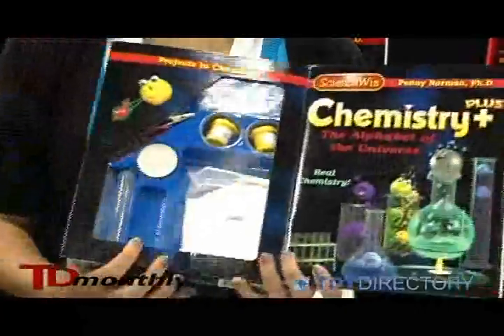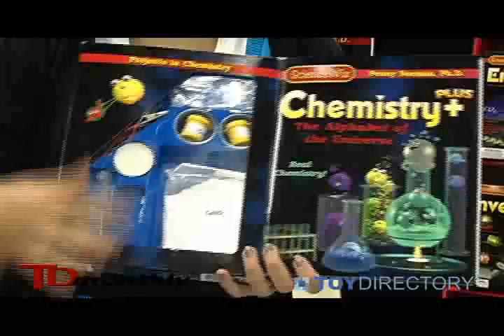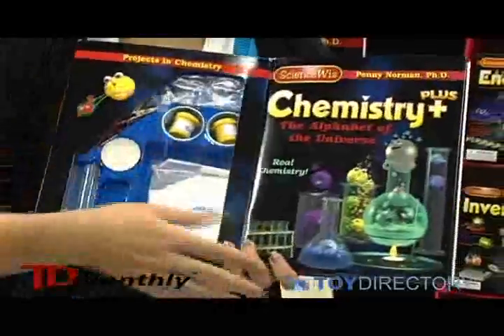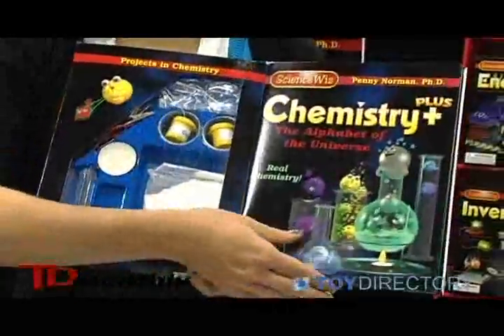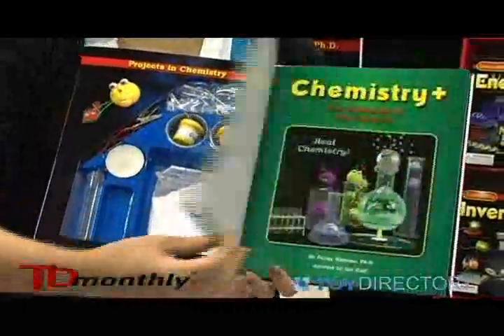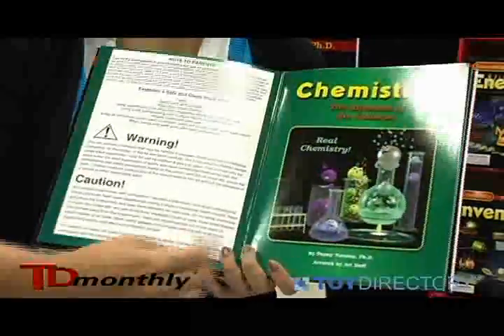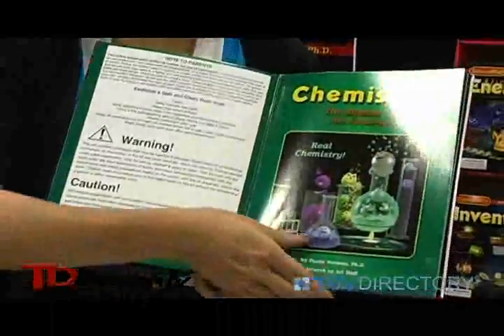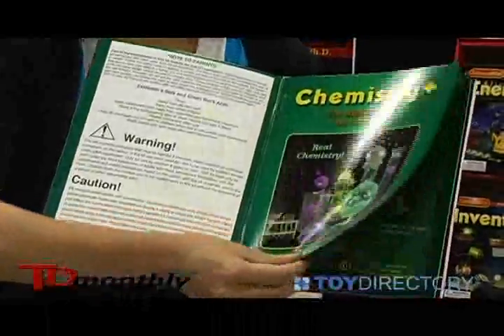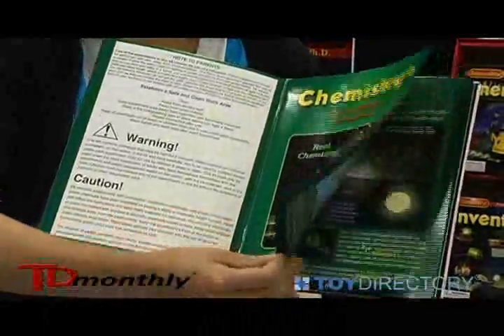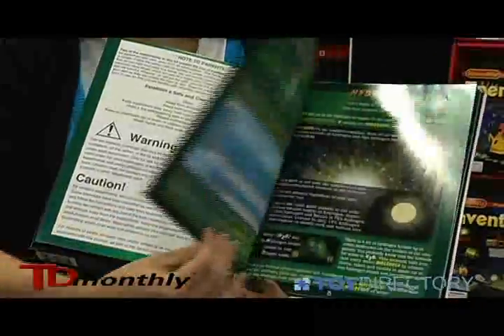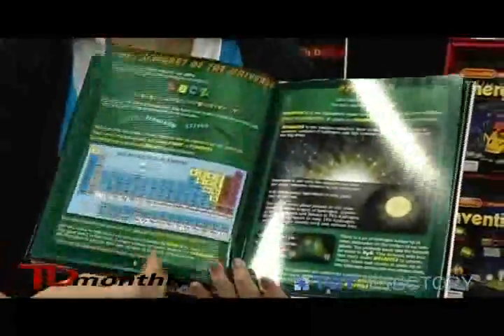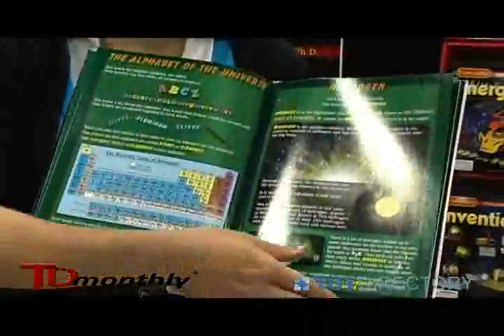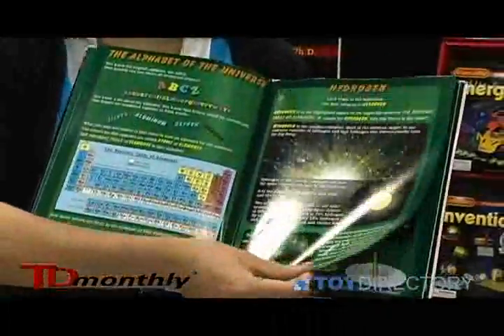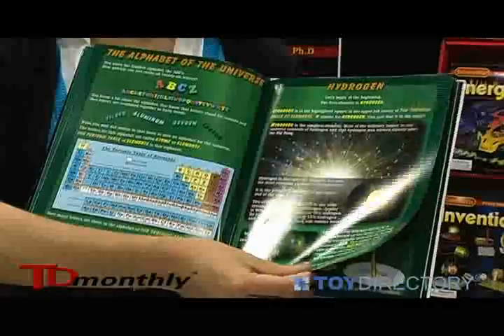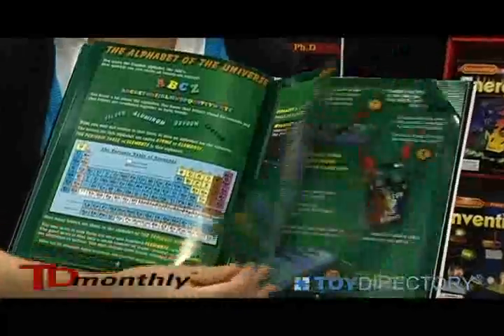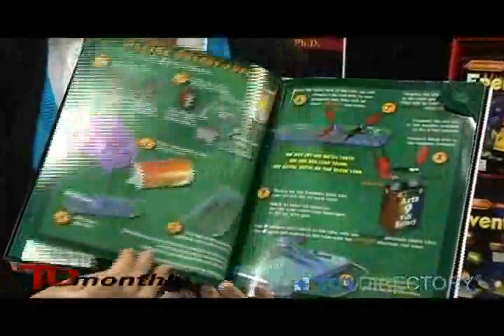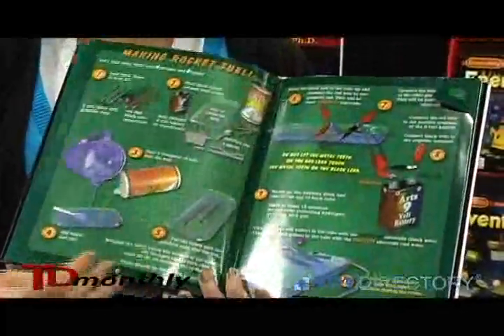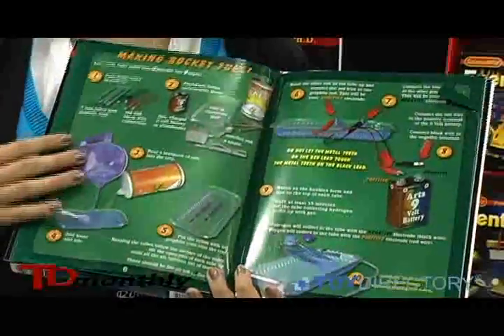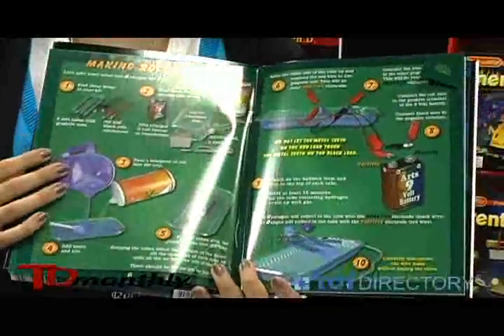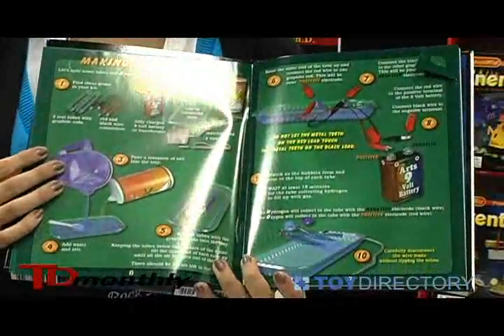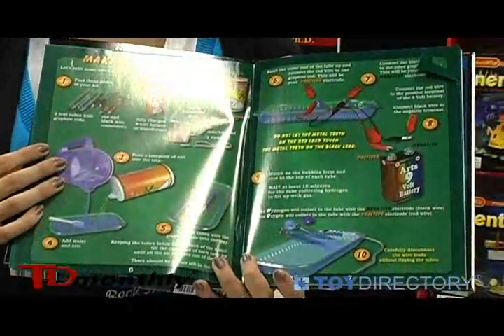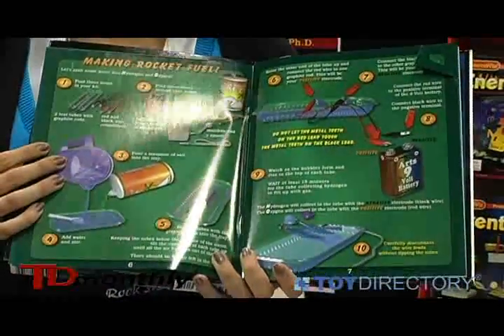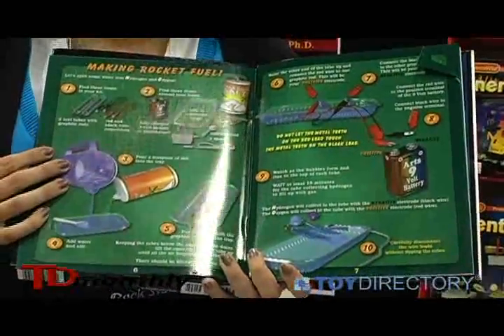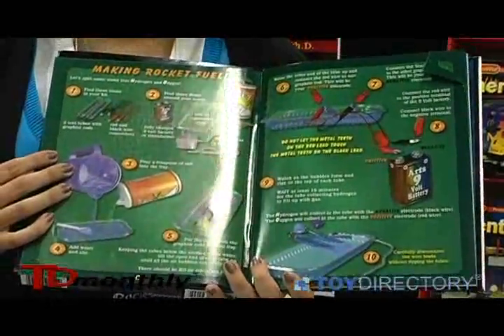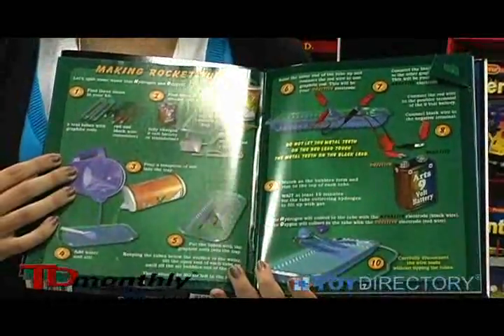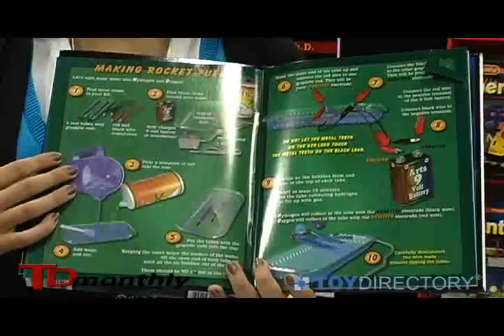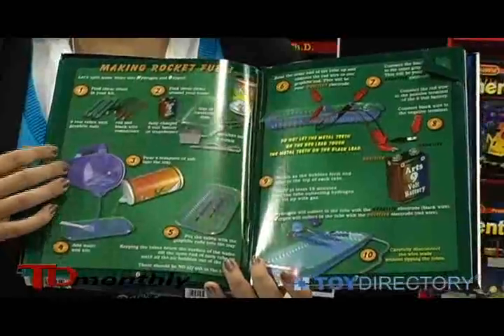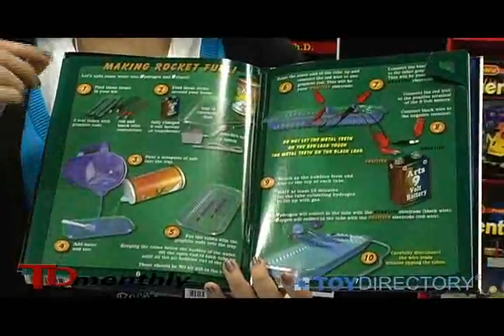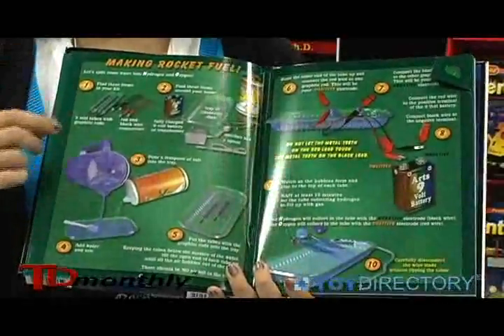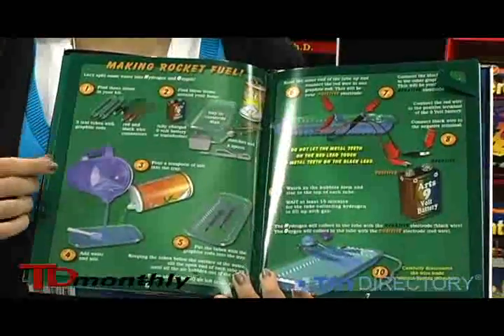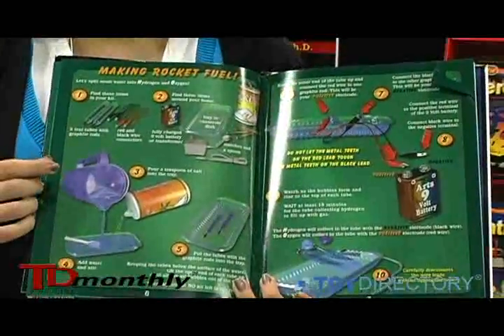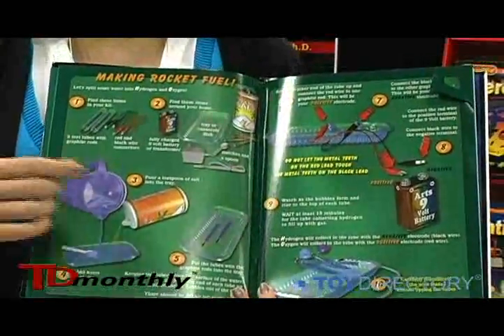In the store, the customer can actually open up the product and flip through the book to see what's inside. We introduce the periodic table. The first experiment we do is making rocket fuel — using a 9-volt battery we split water into oxygen and hydrogen.